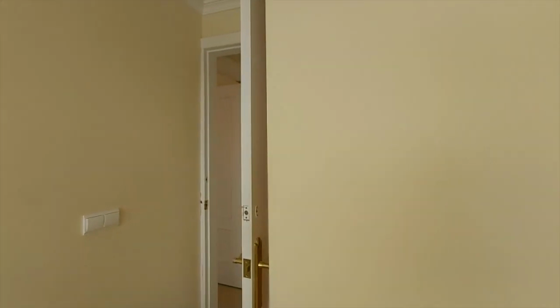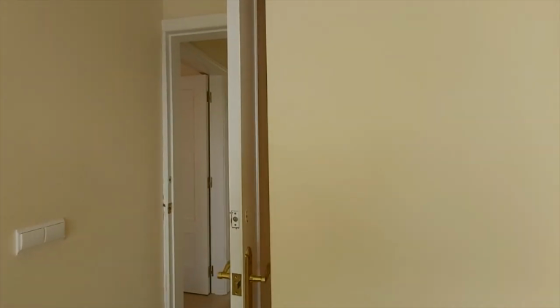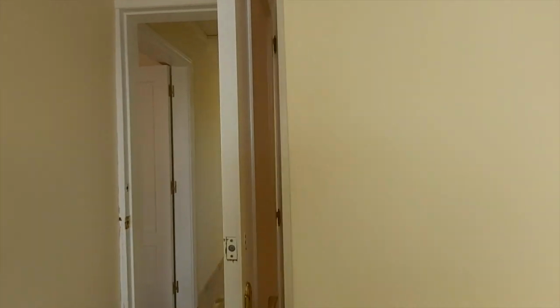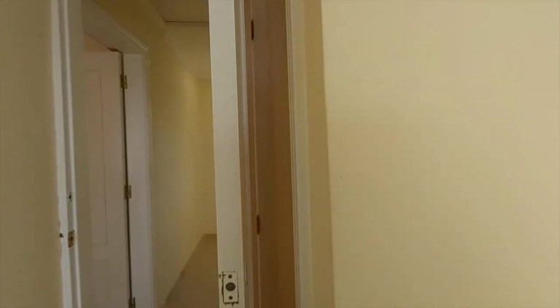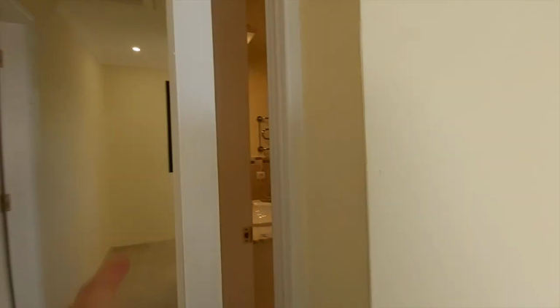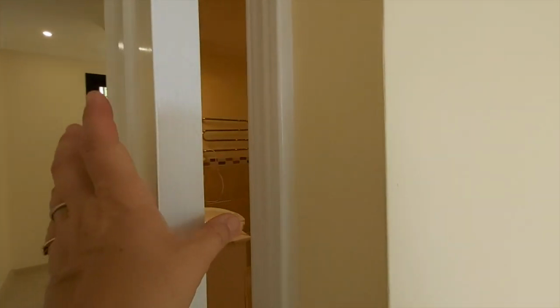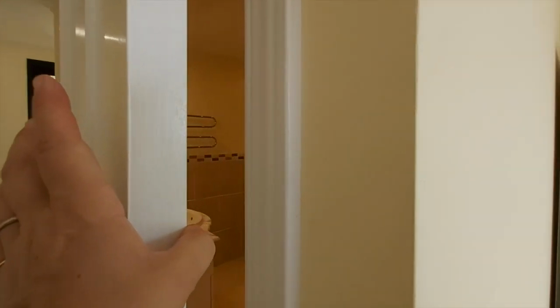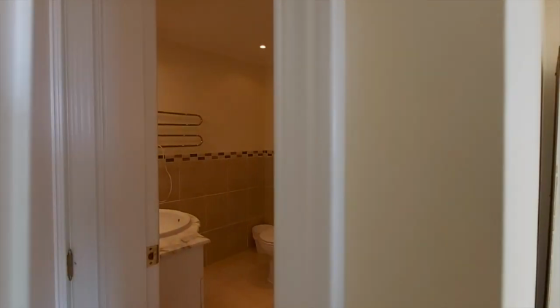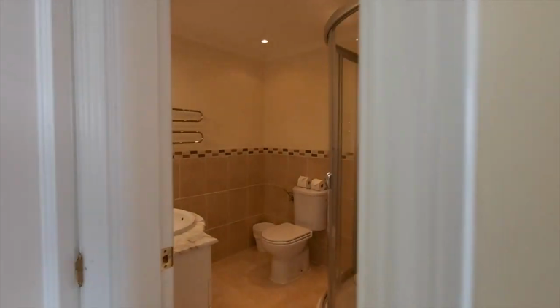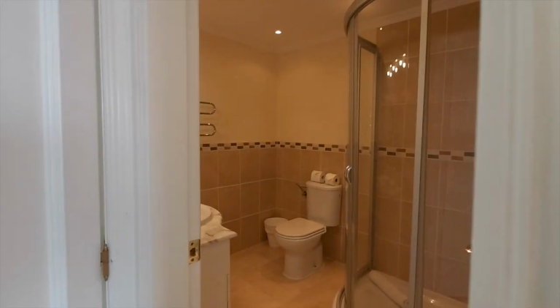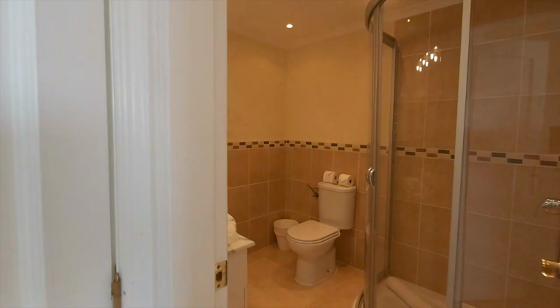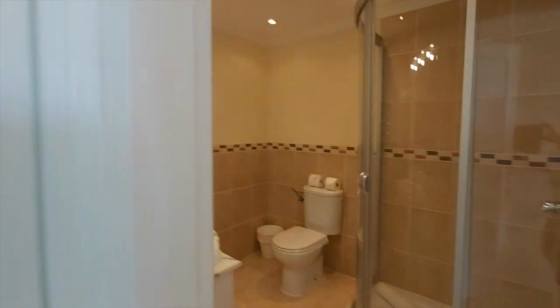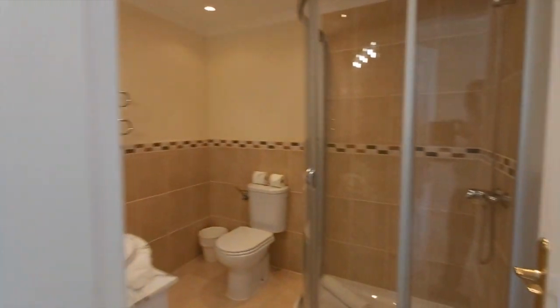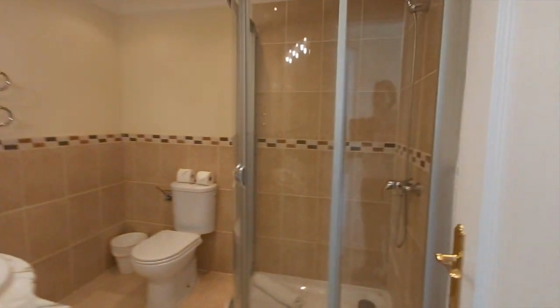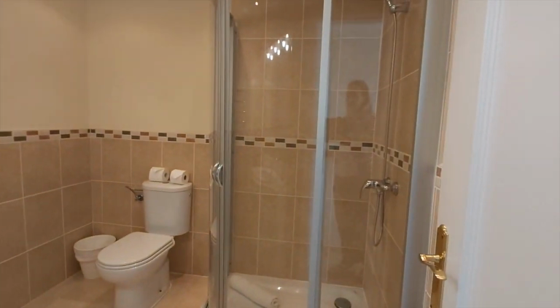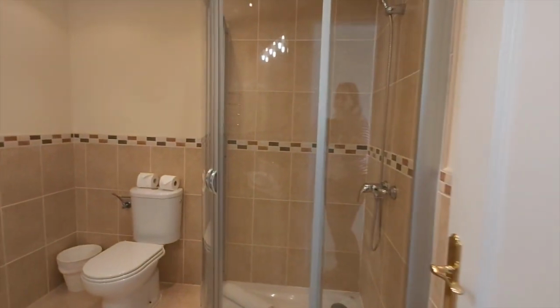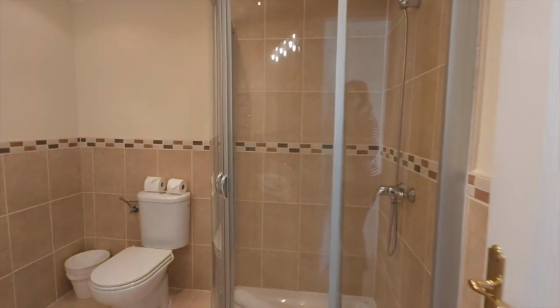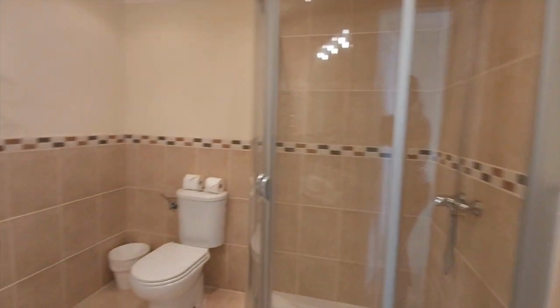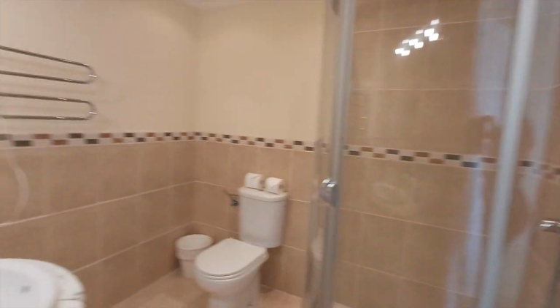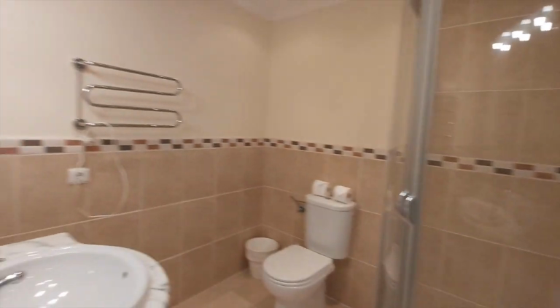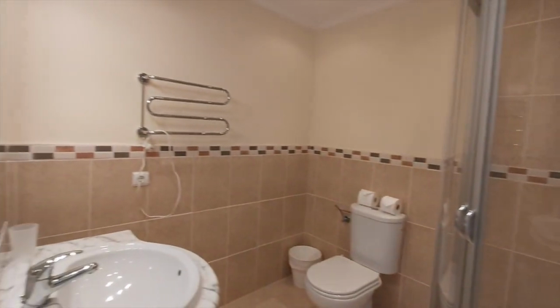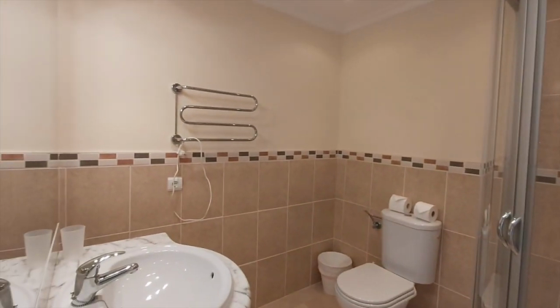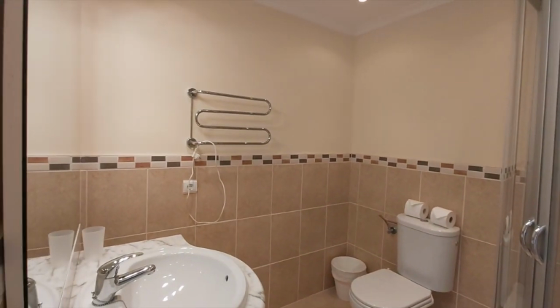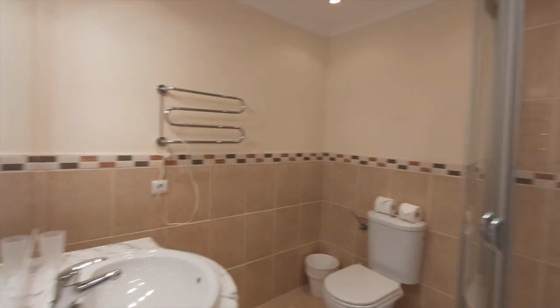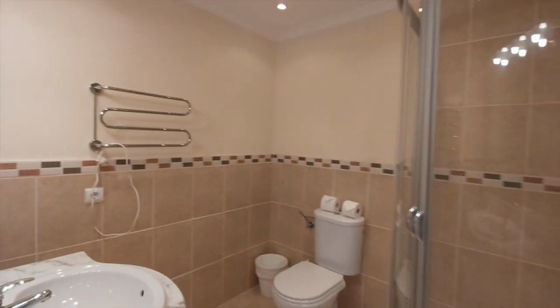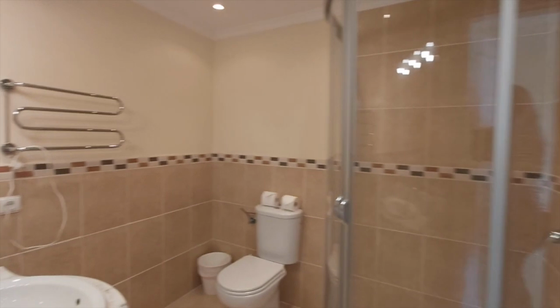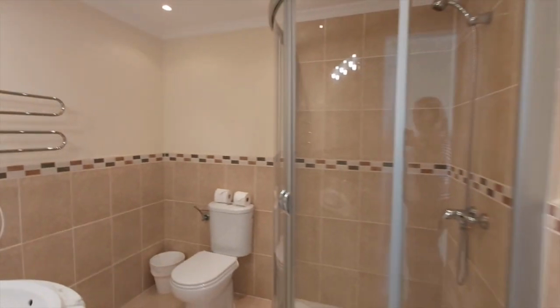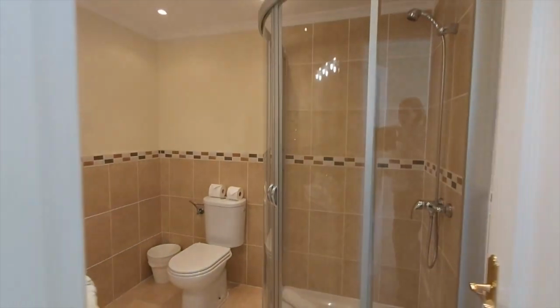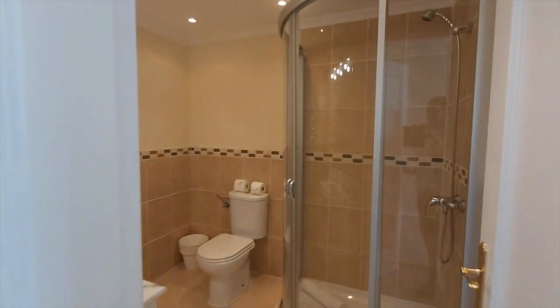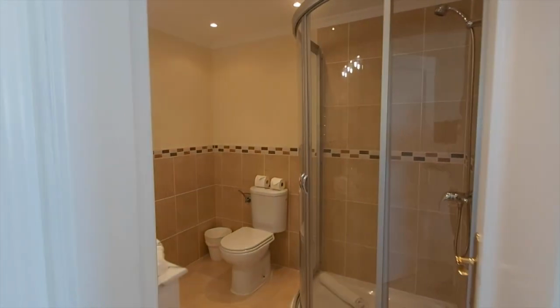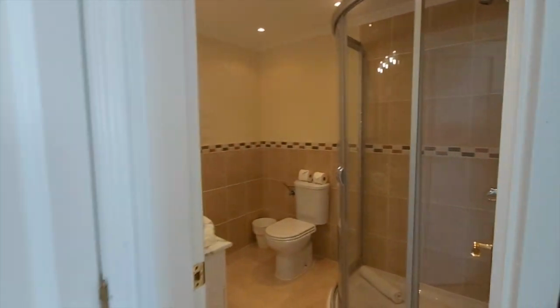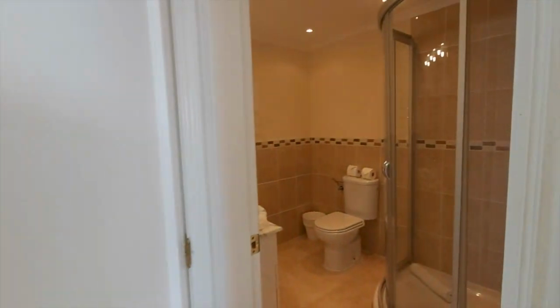This property has everything you would need if you wanted to rent it out for holiday rentals. It has its tourist license and has been fitted with everything that you need in order to comply with rental regulations.